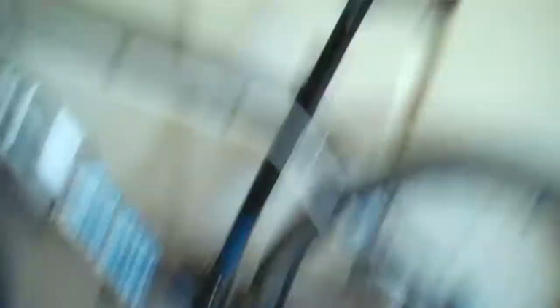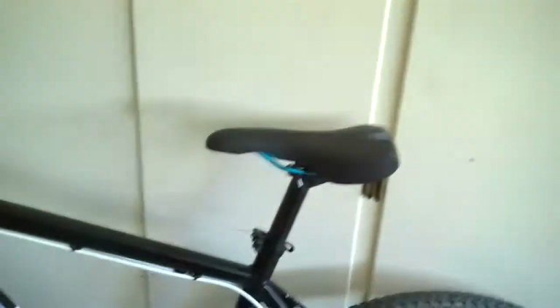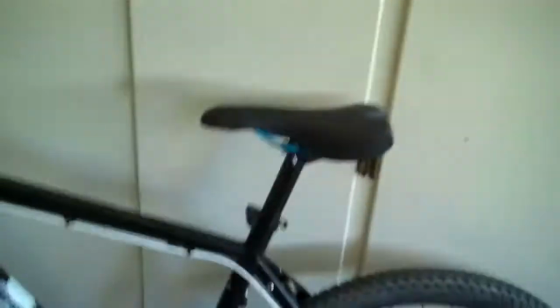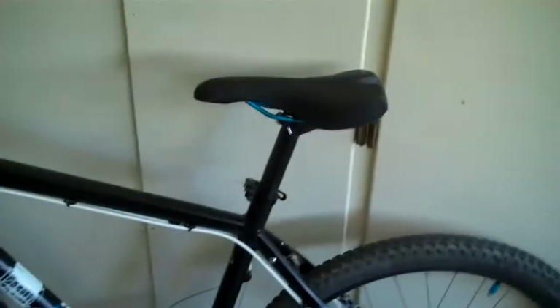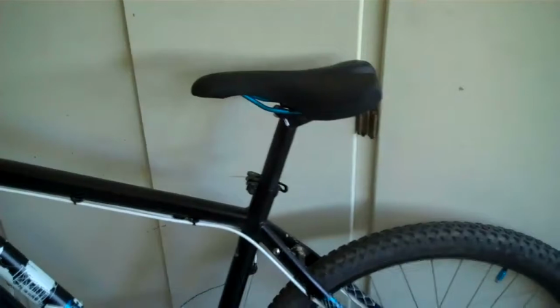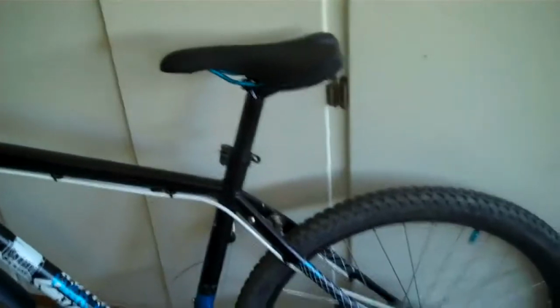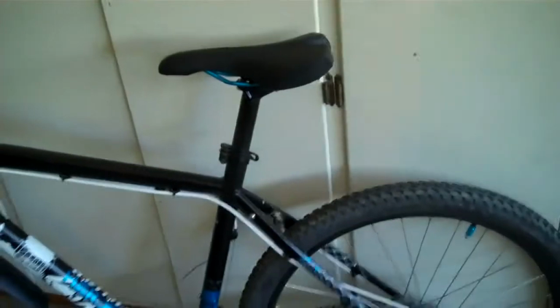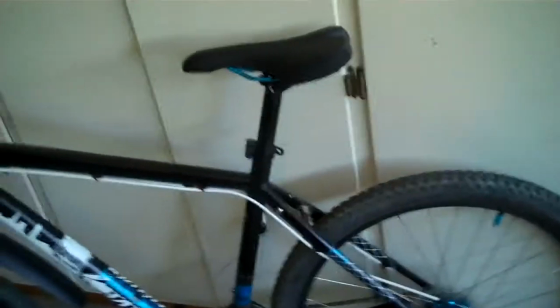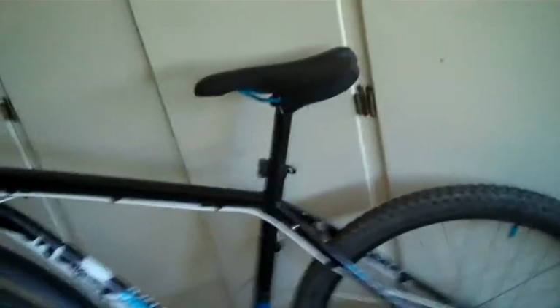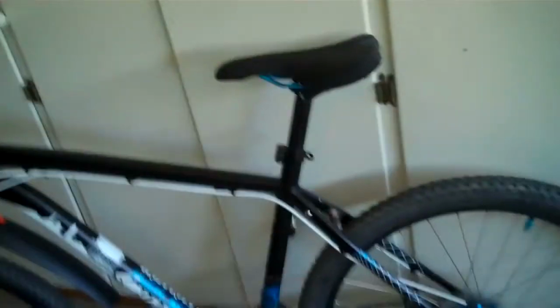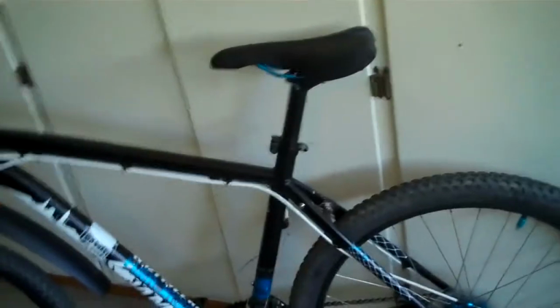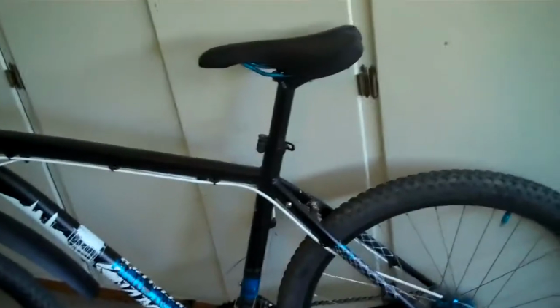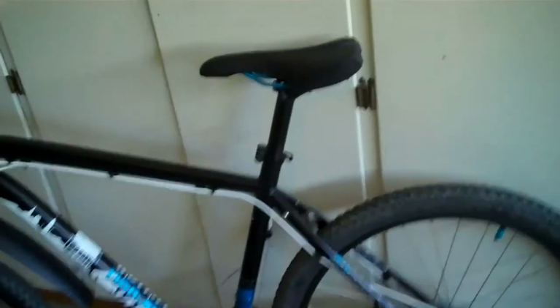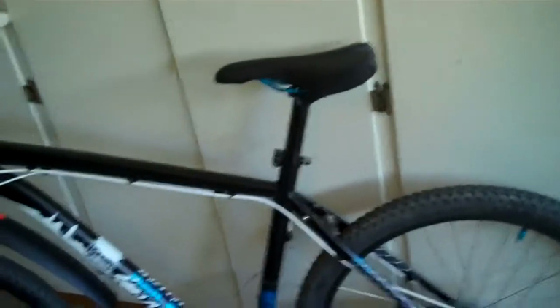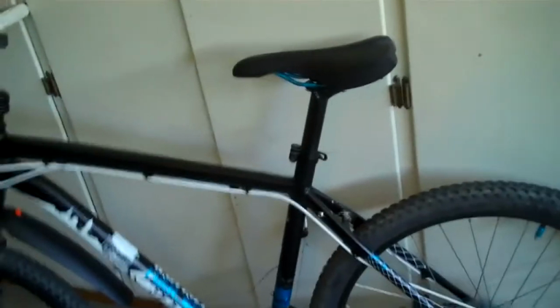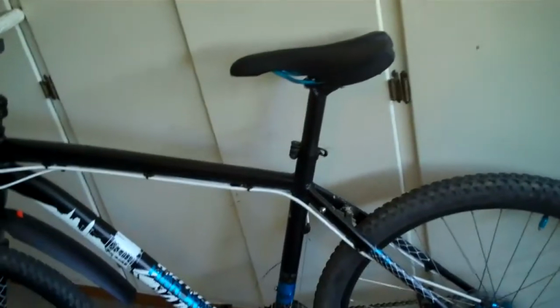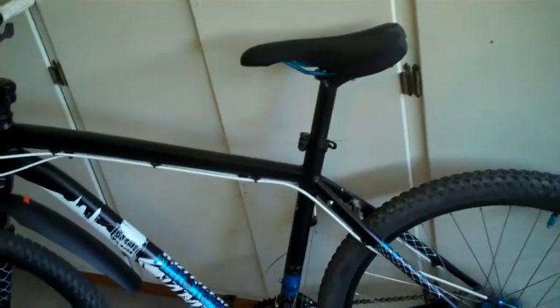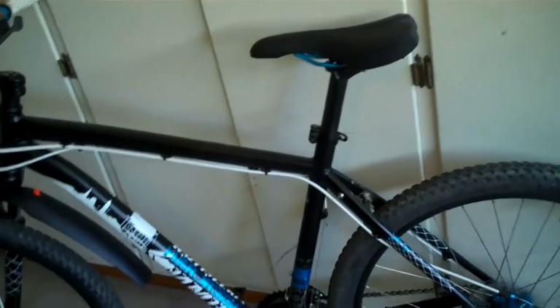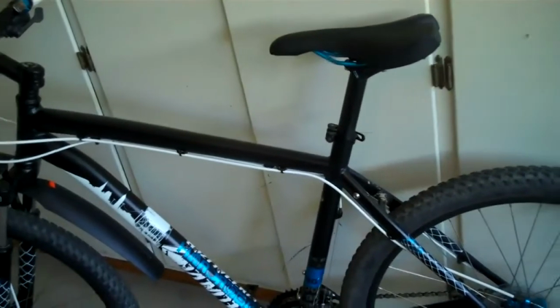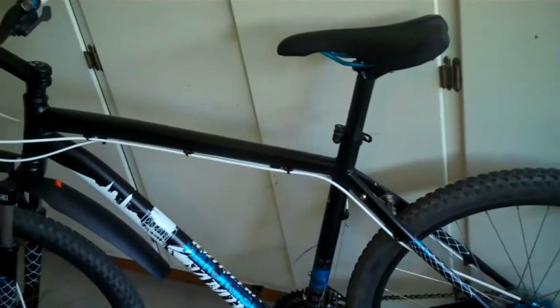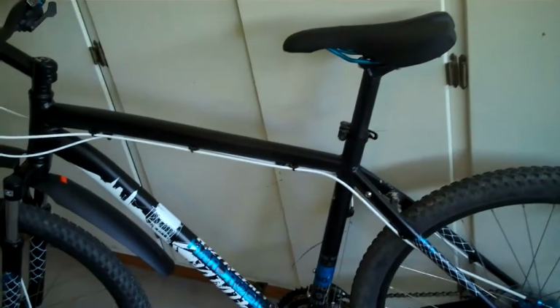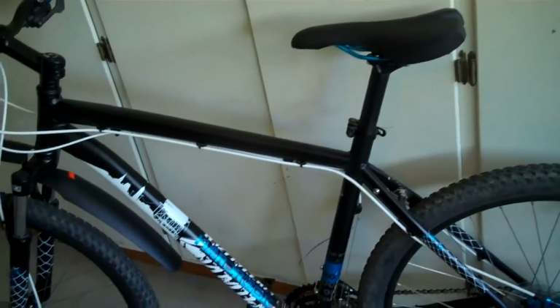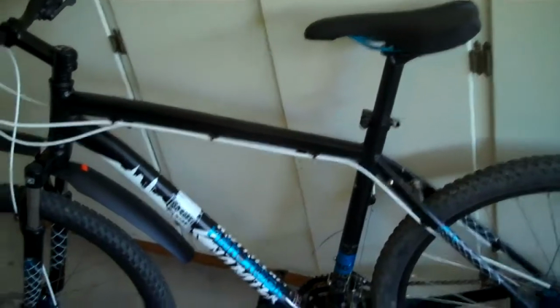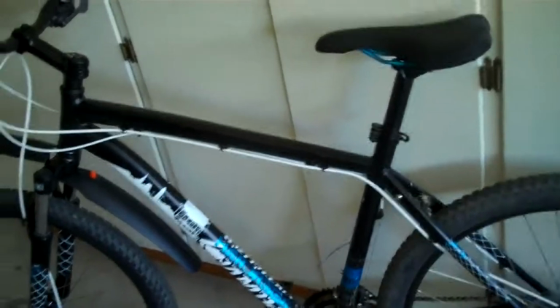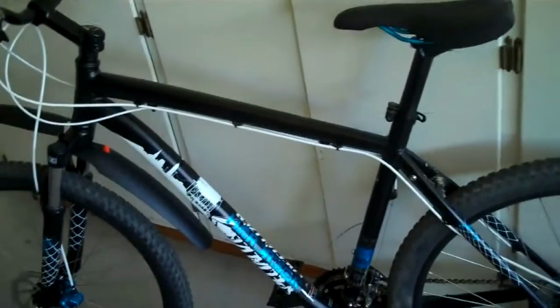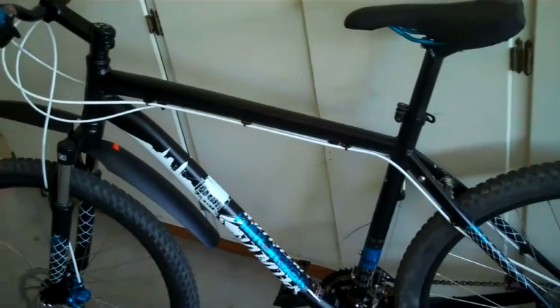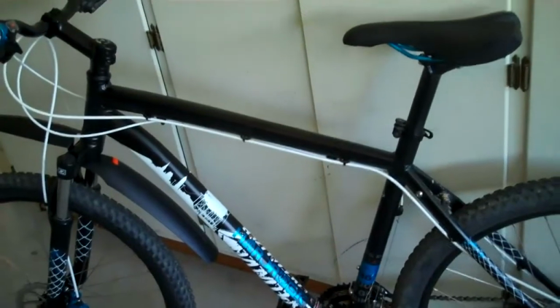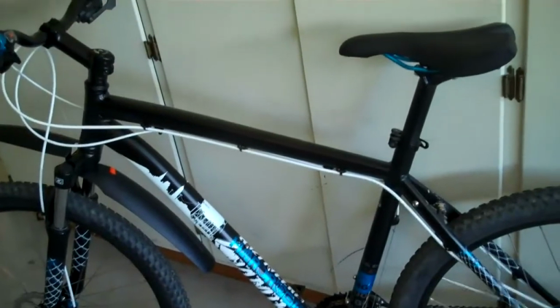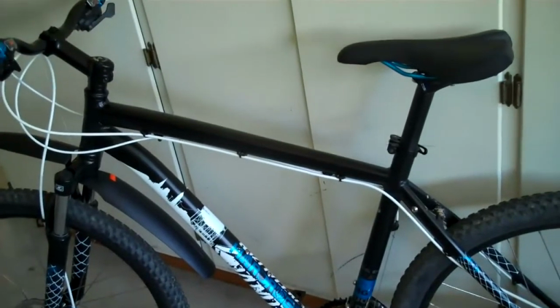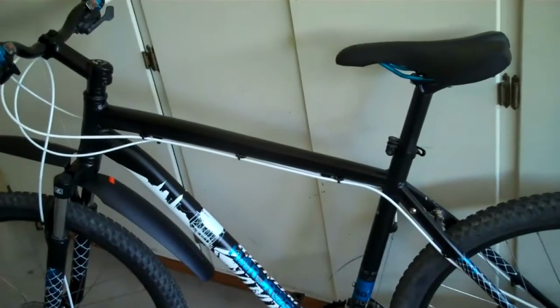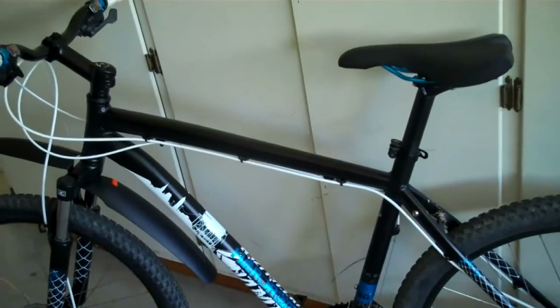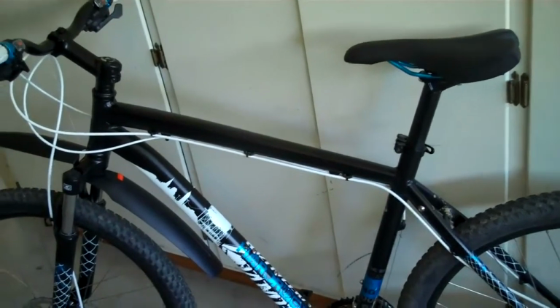The seat's really nice on this bike. It gets kind of uncomfortable after a while, but you don't really notice it unless you've been riding for about half an hour or an hour.